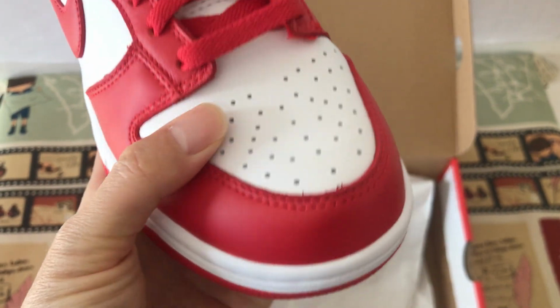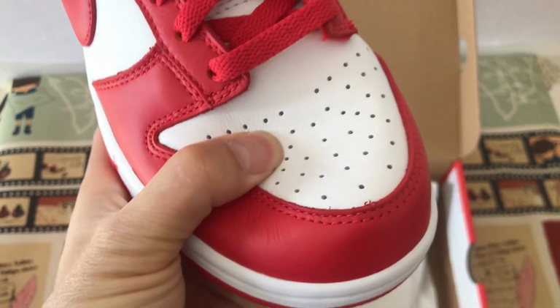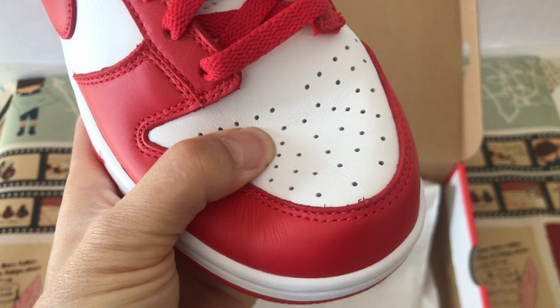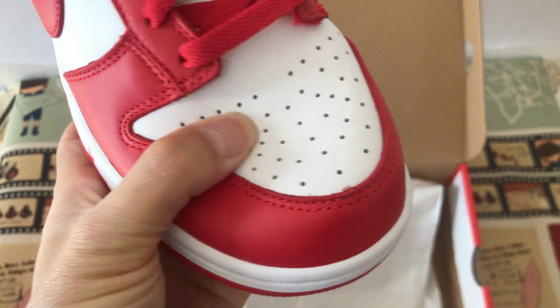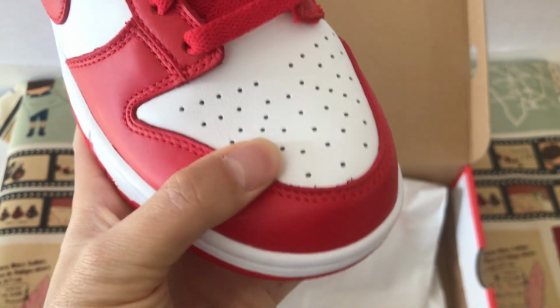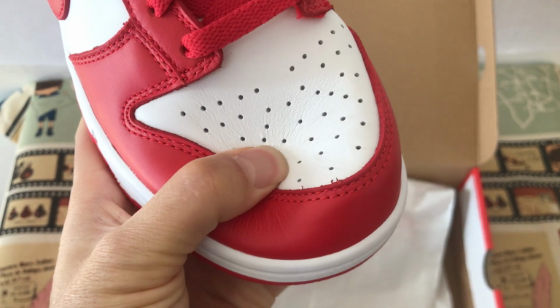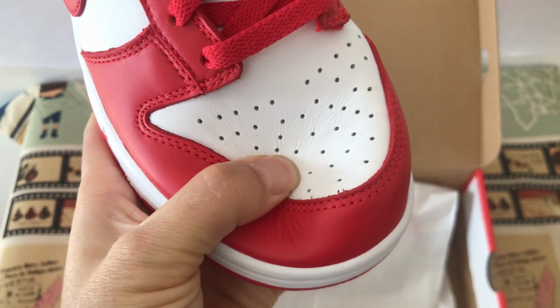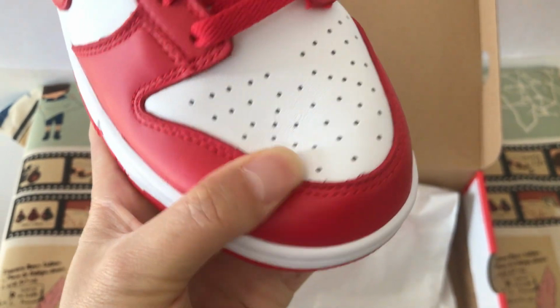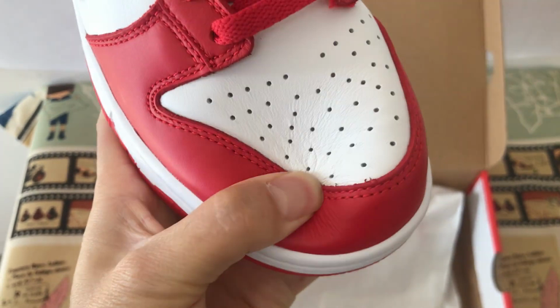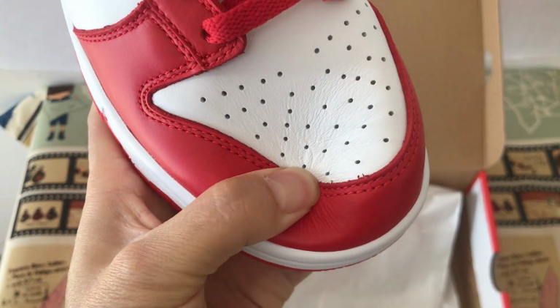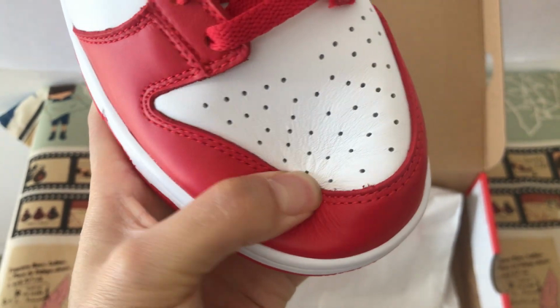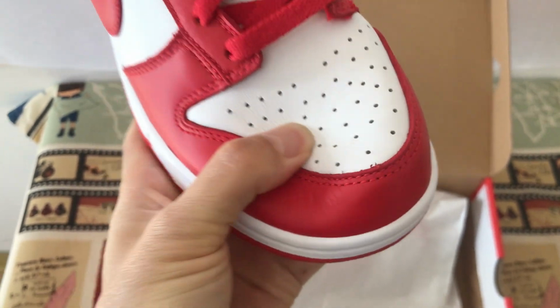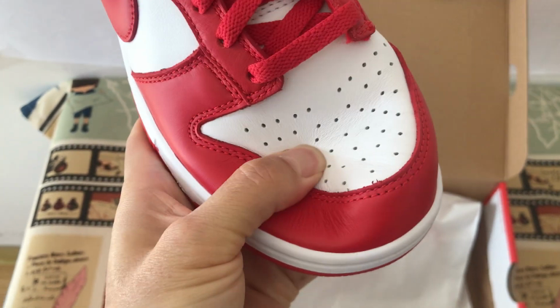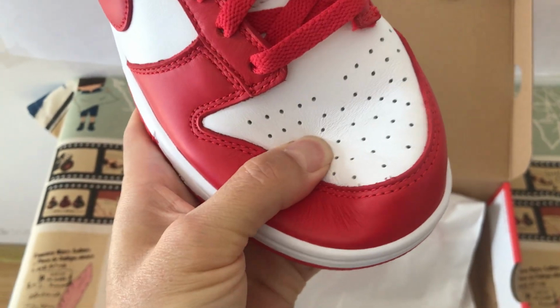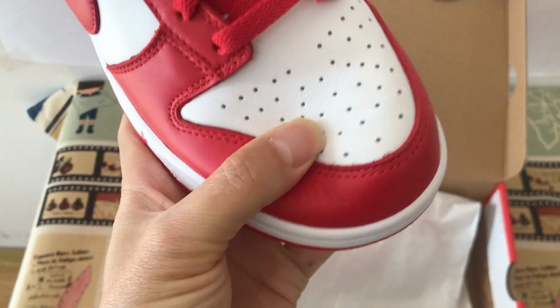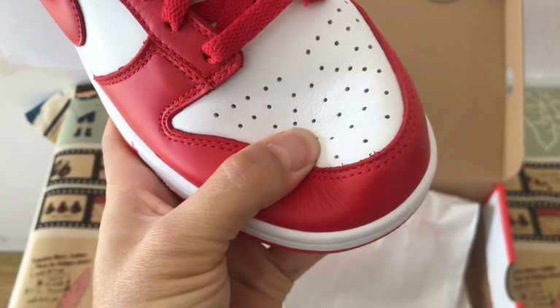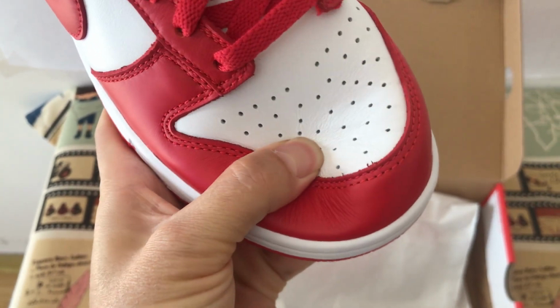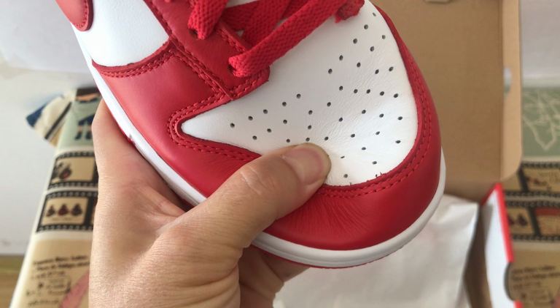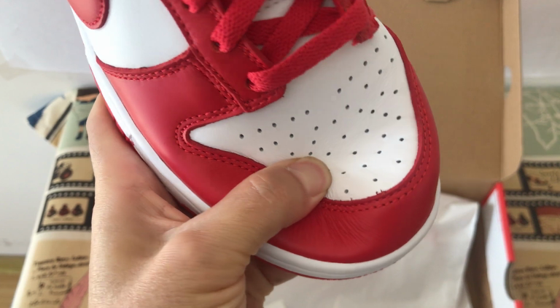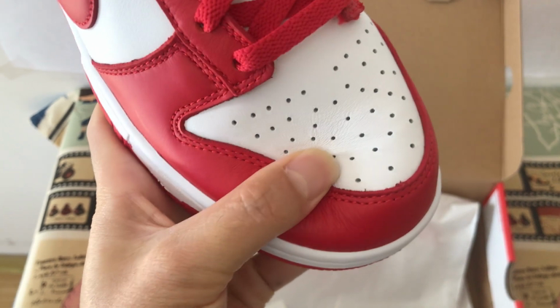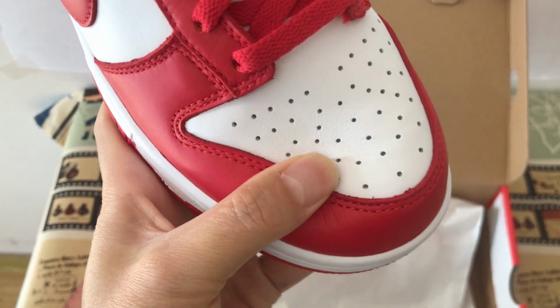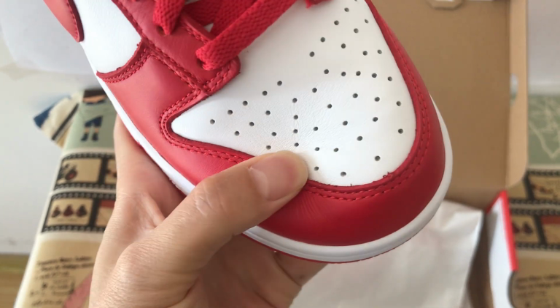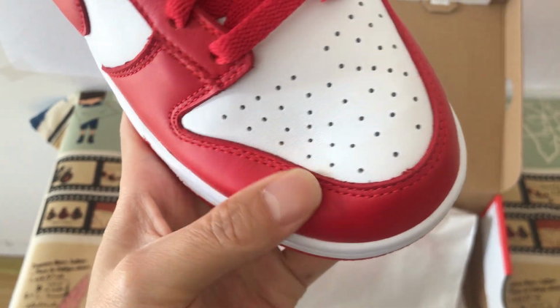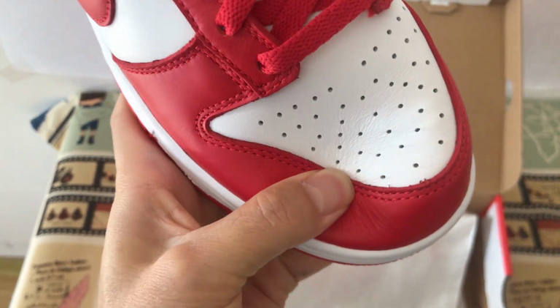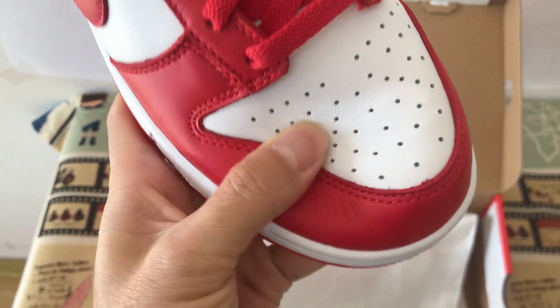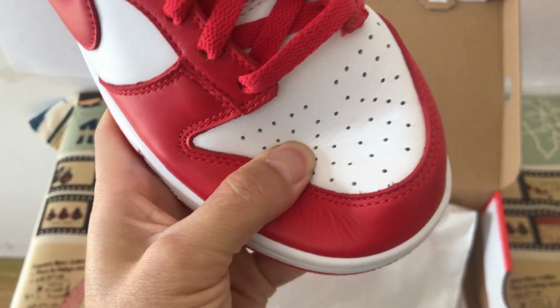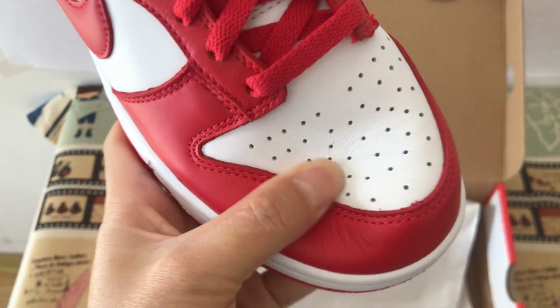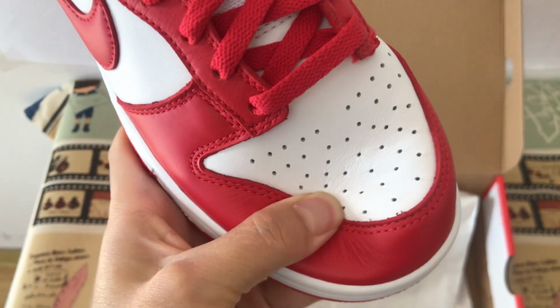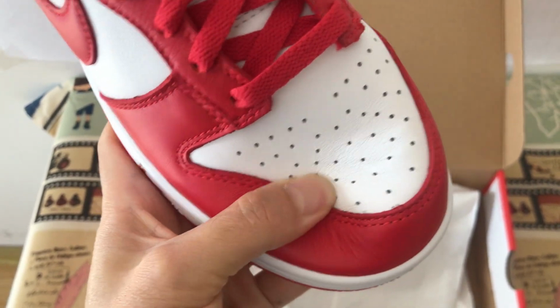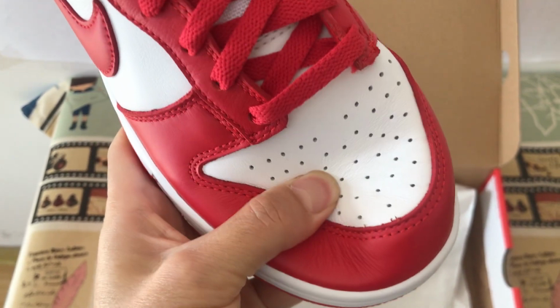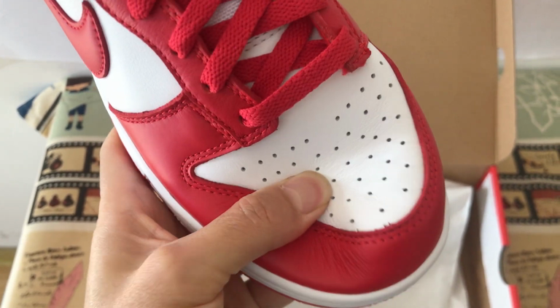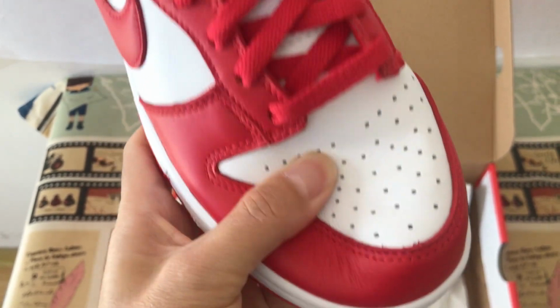Let me see the upper layer. The upper middle of the top is gray. Yes, it has a soft layer.